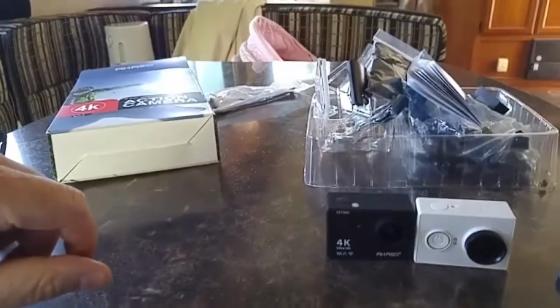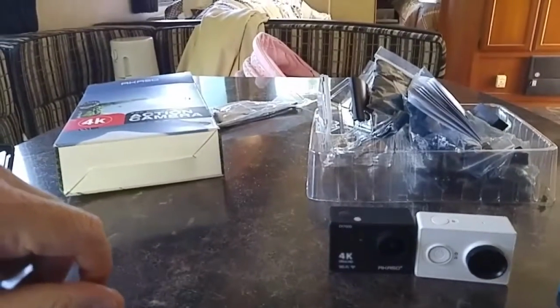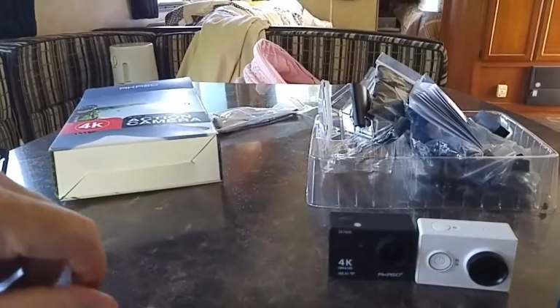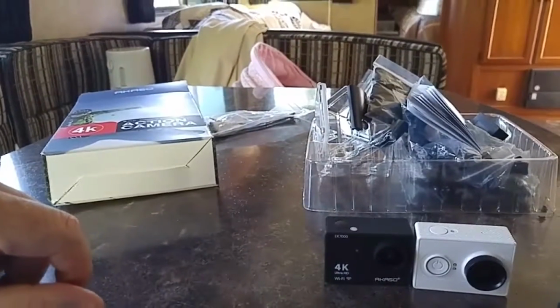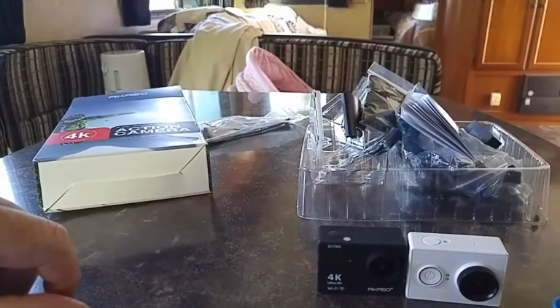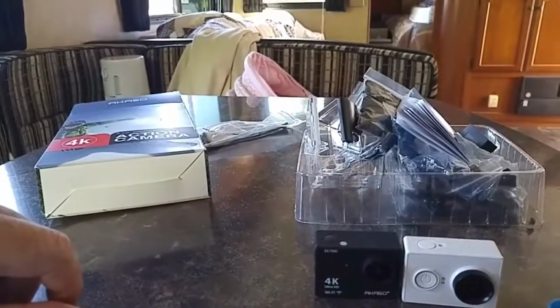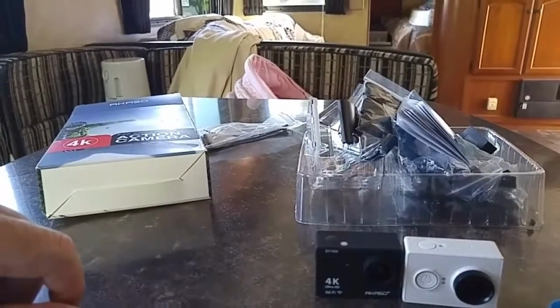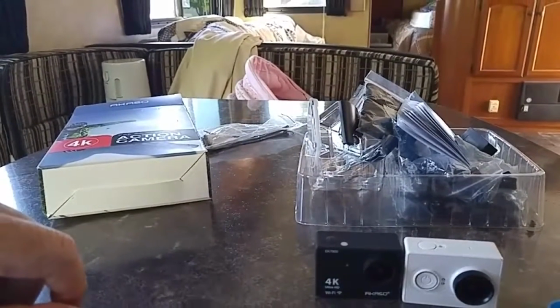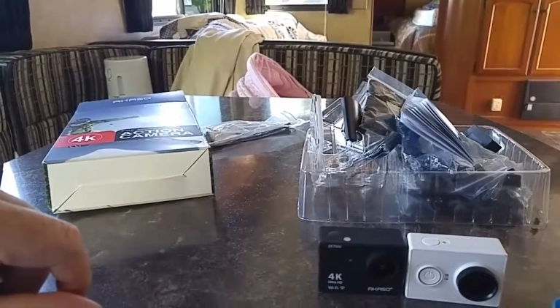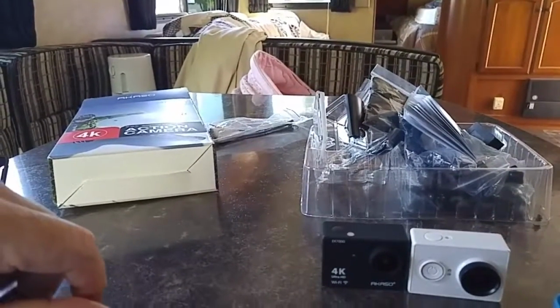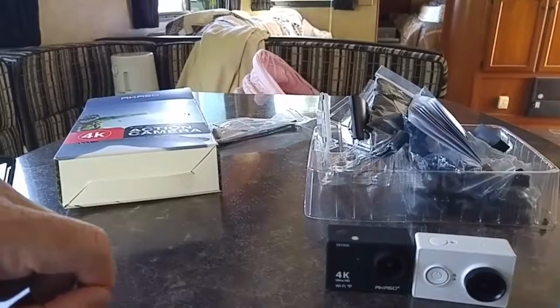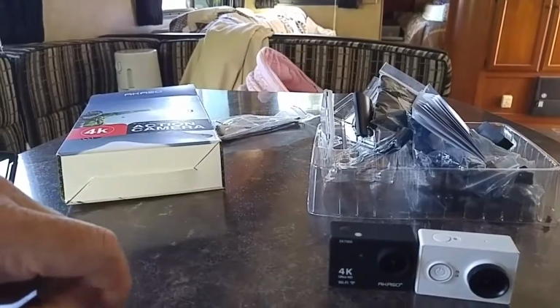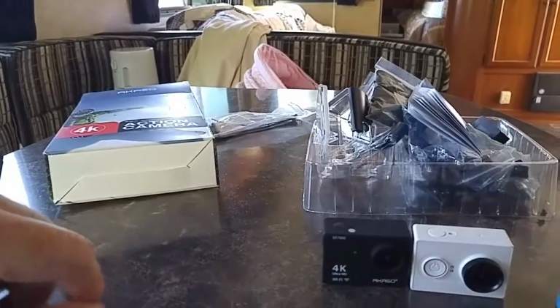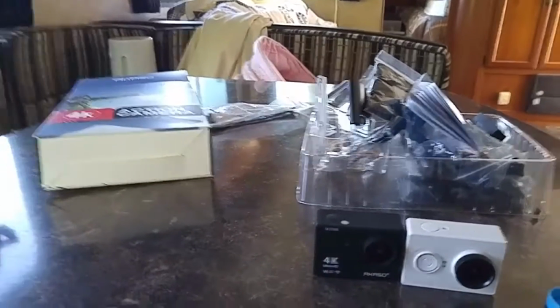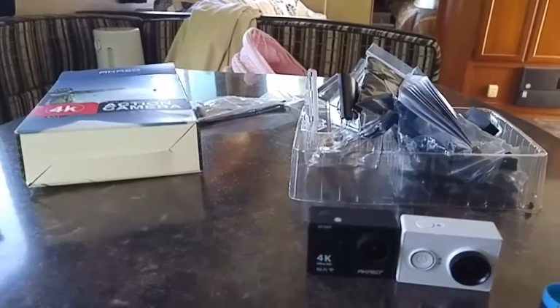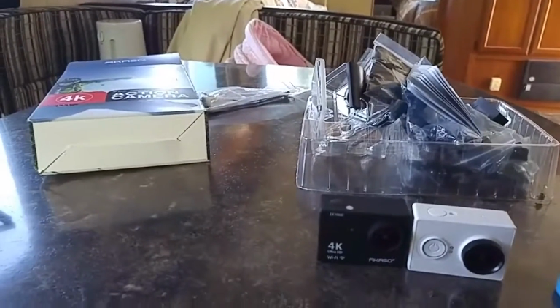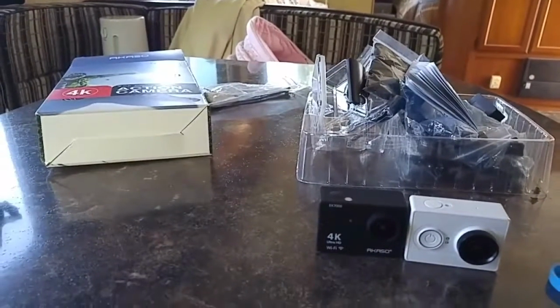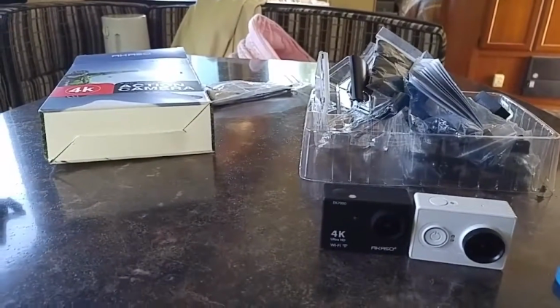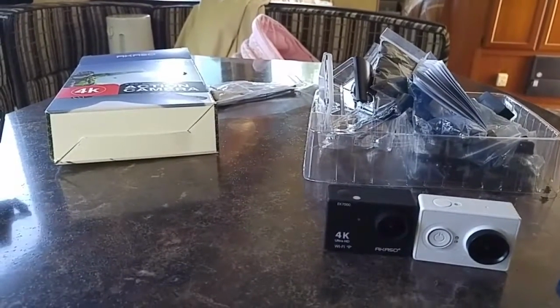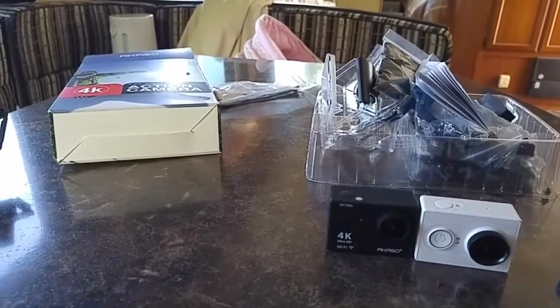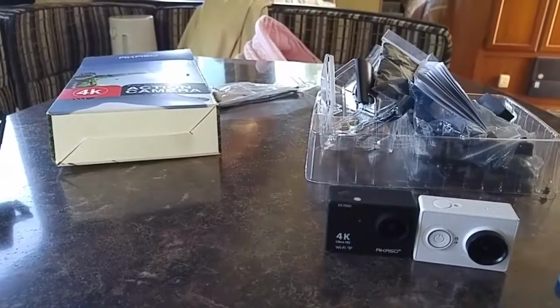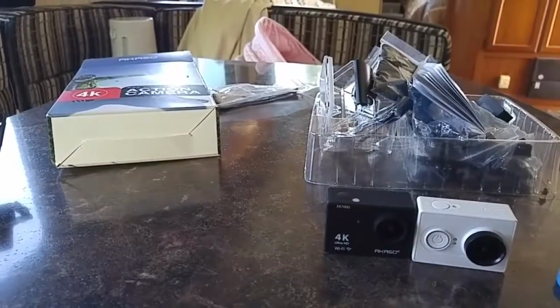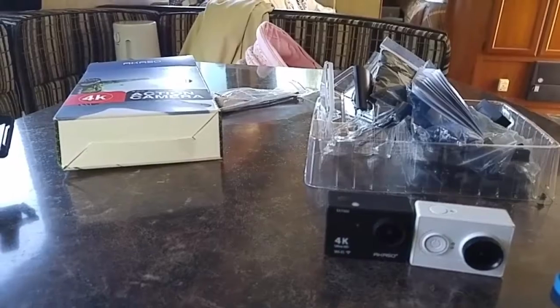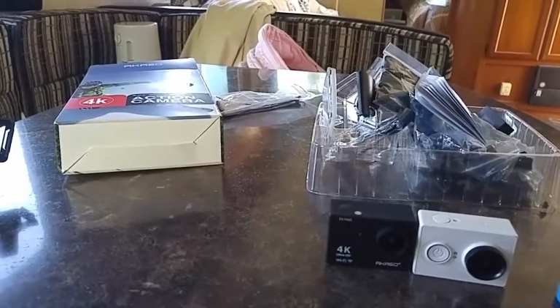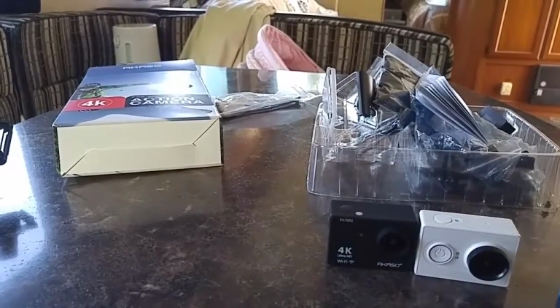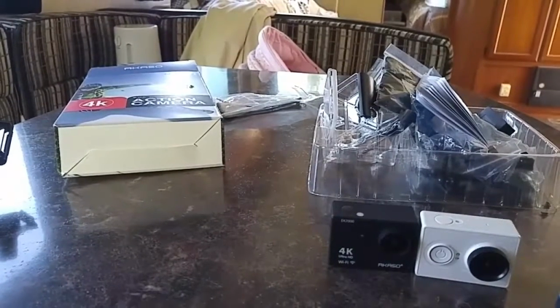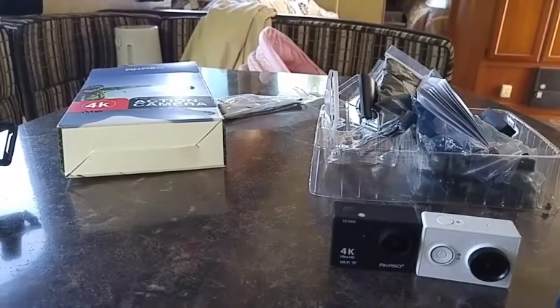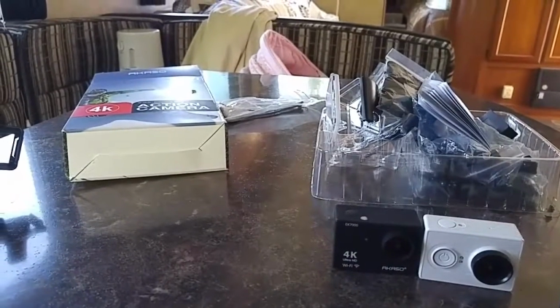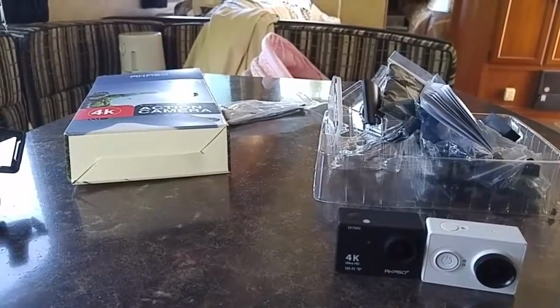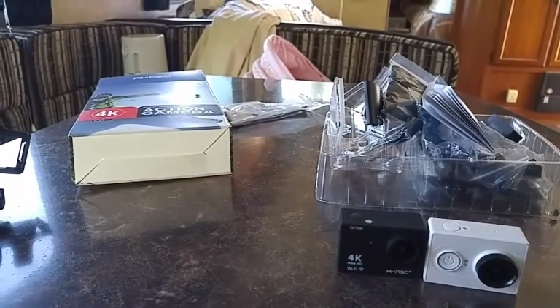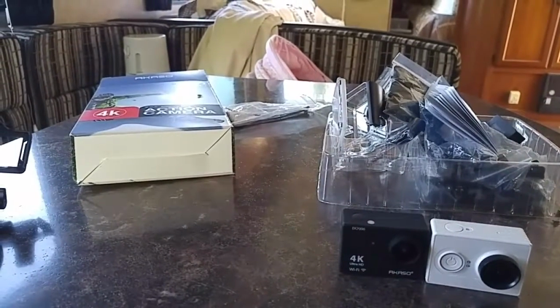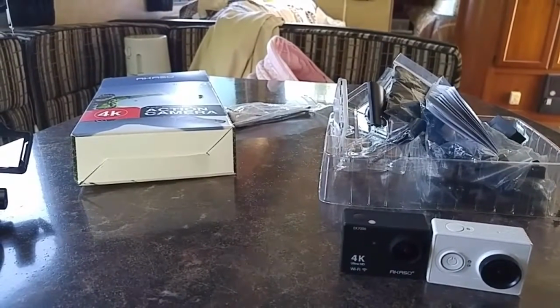Fred here. Thanks for stopping by. I wanted to do a little product review here. I ended up making a purchase on an action camera. I thought I lost my Yi in the hotel a couple weeks back, so I started doing a little research on what I wanted to replace it with.